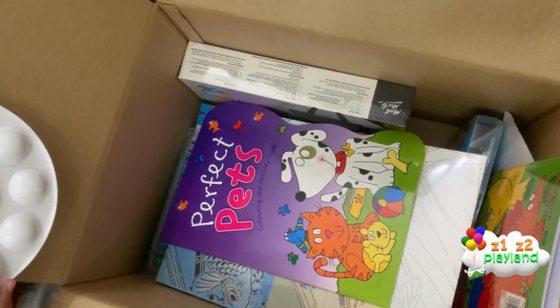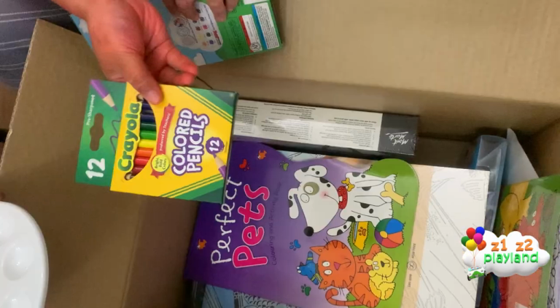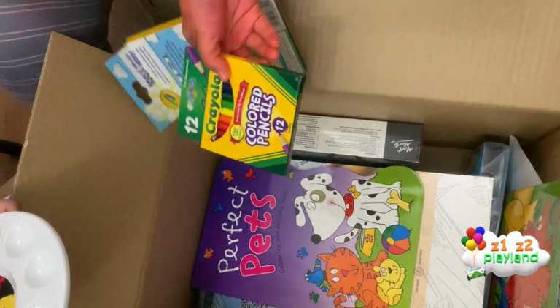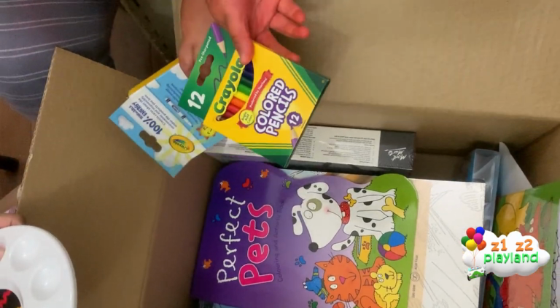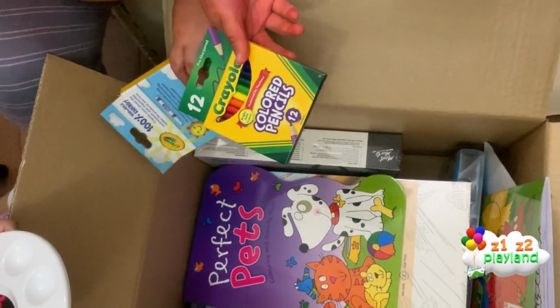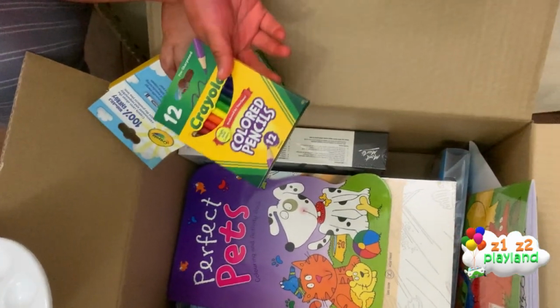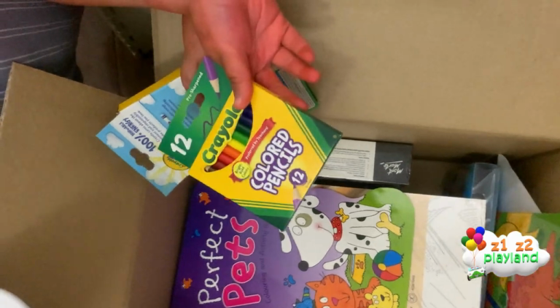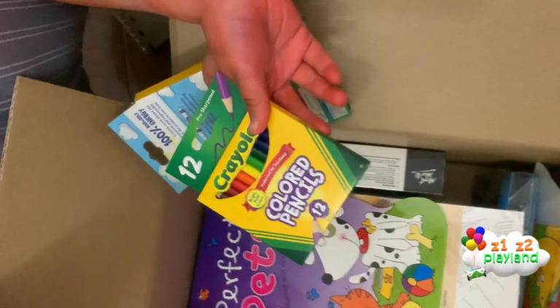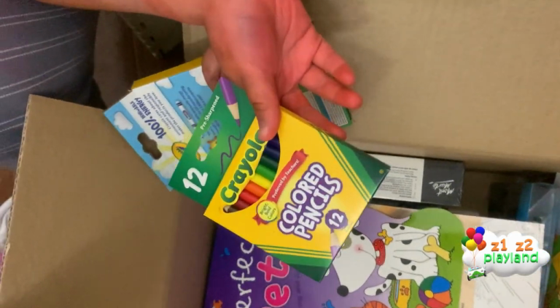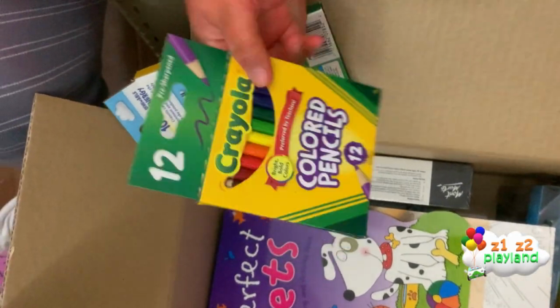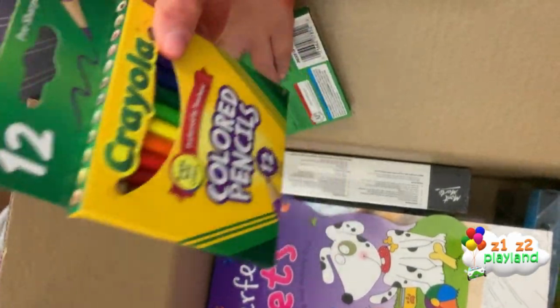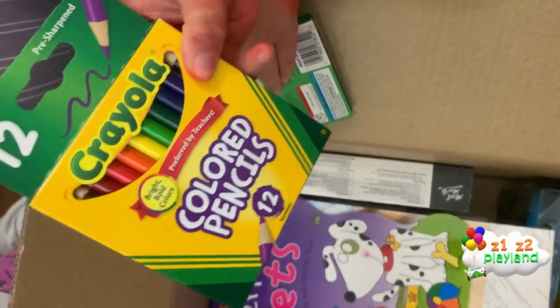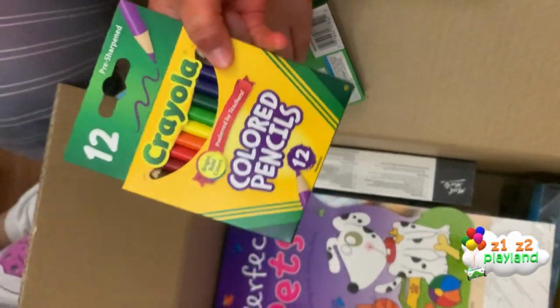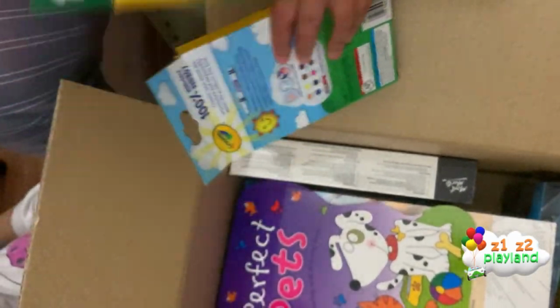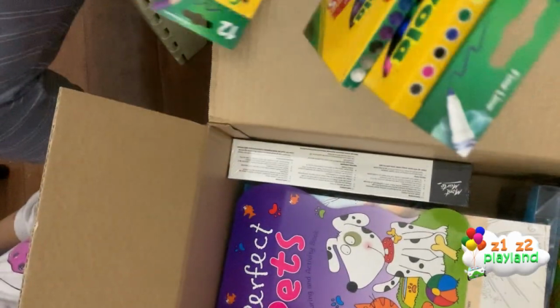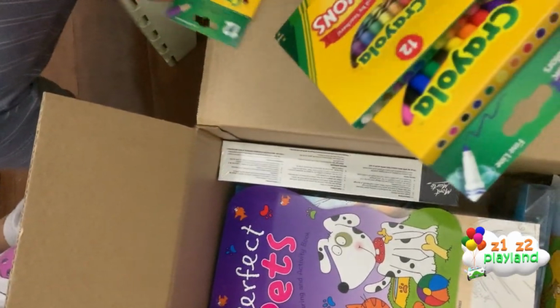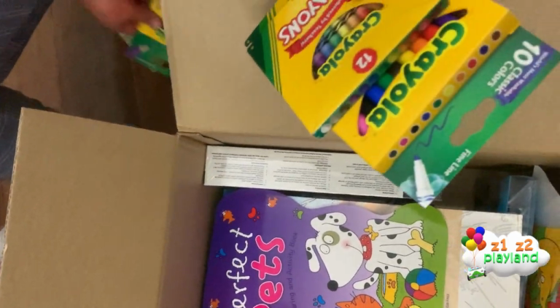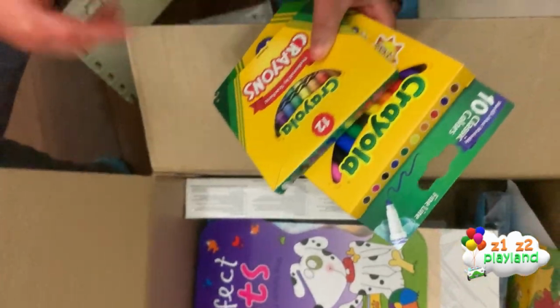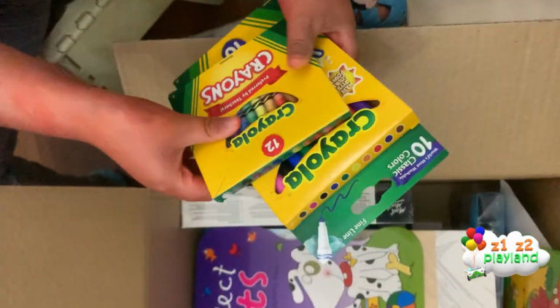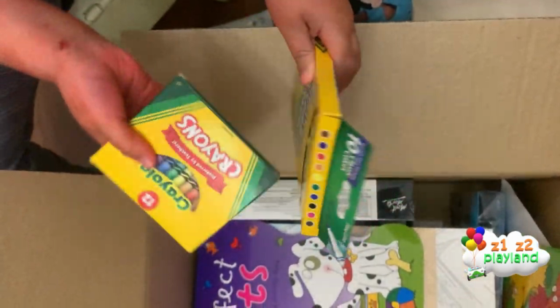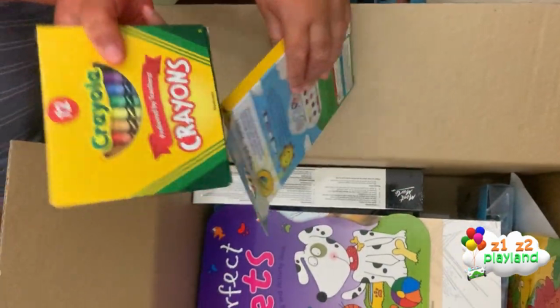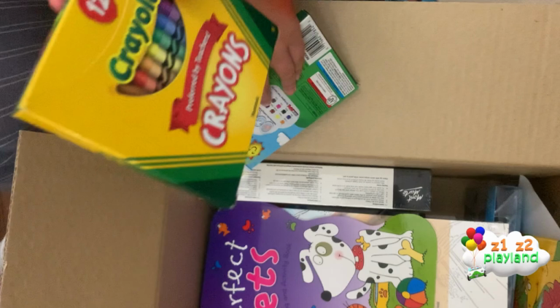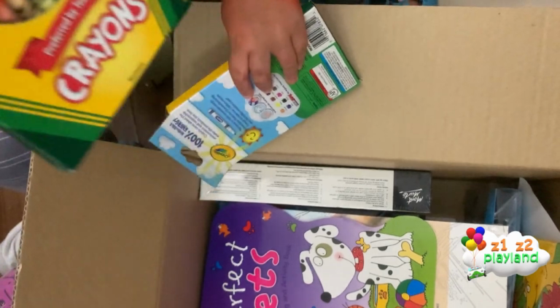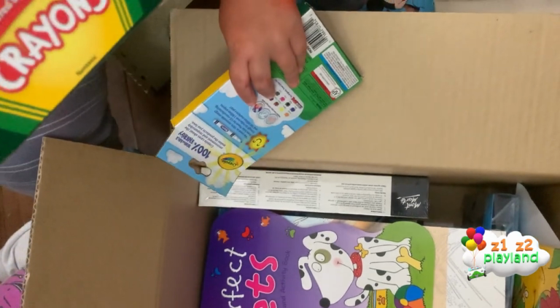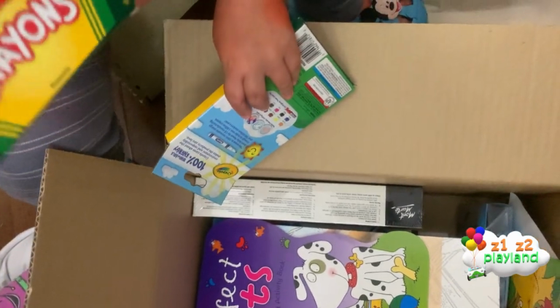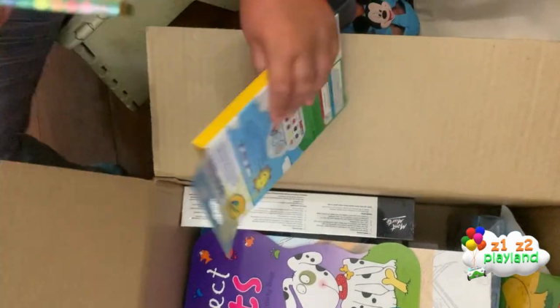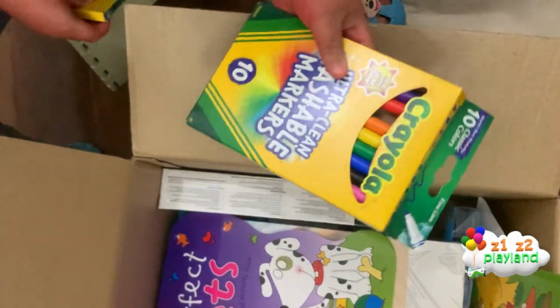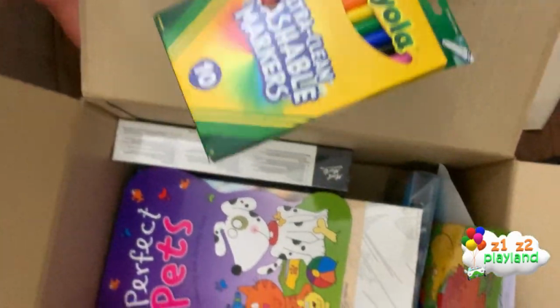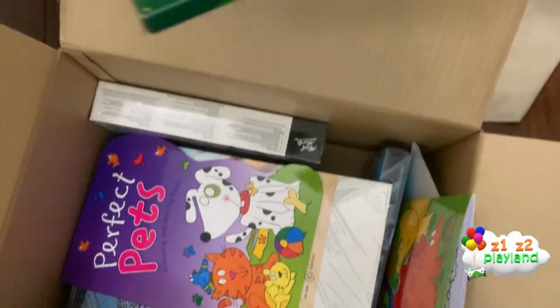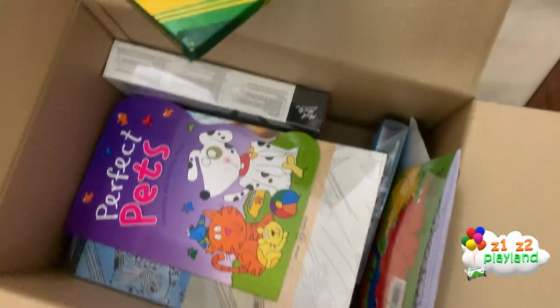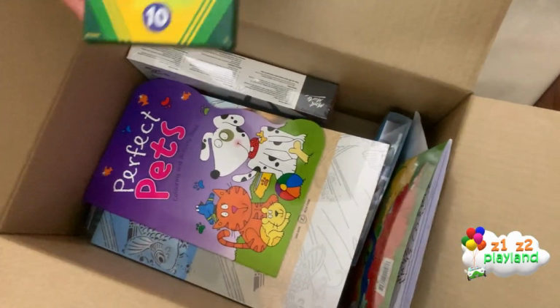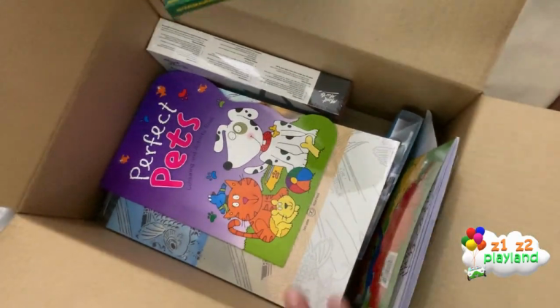And we also got coloring pencils, crayons, and washable markers.